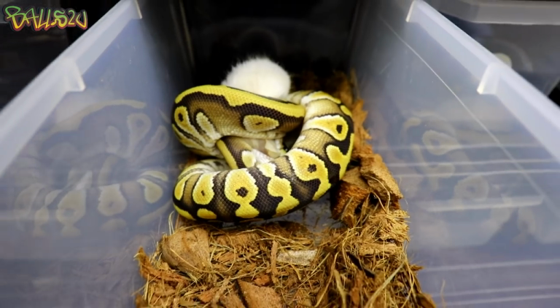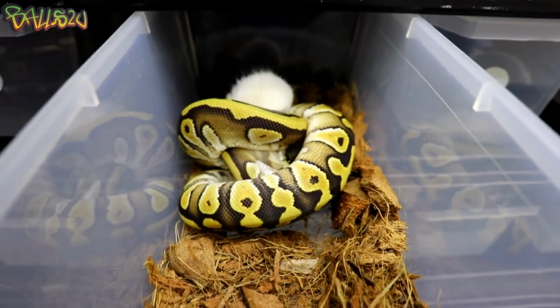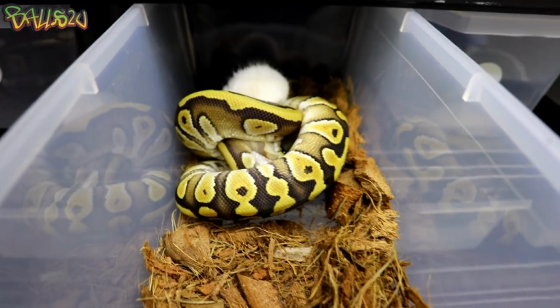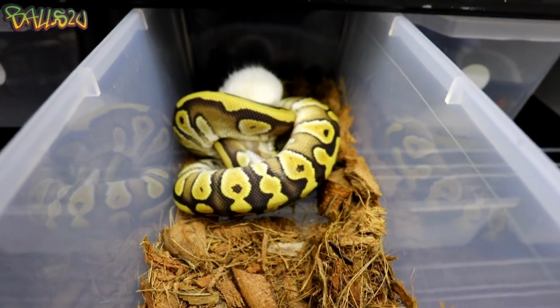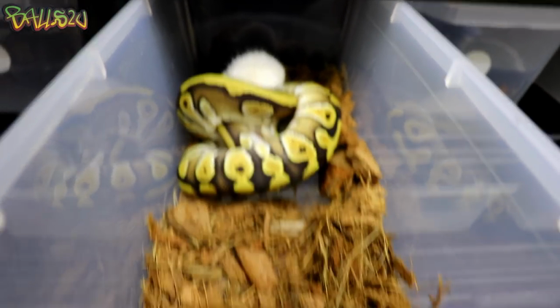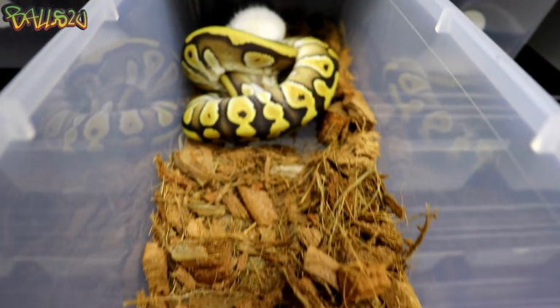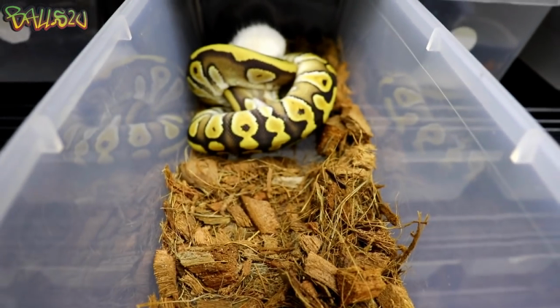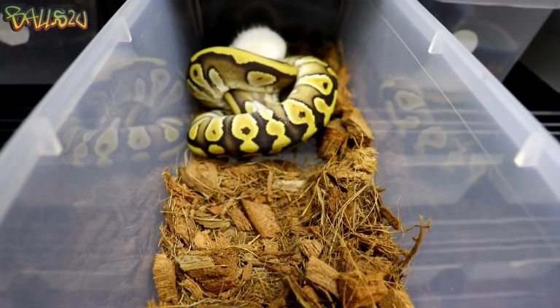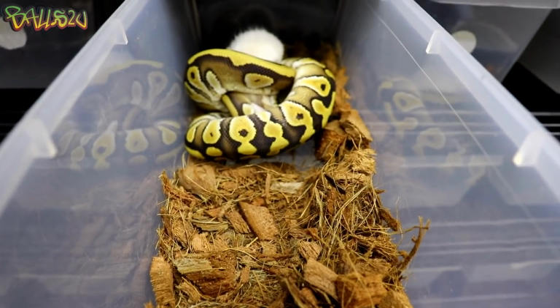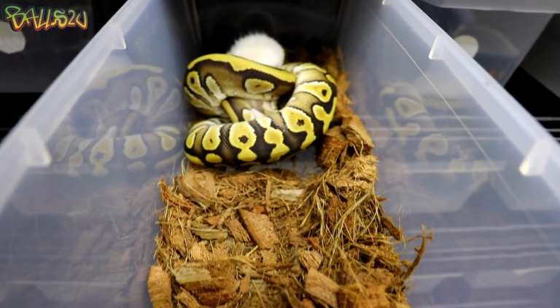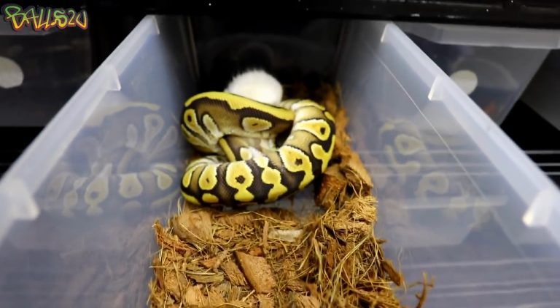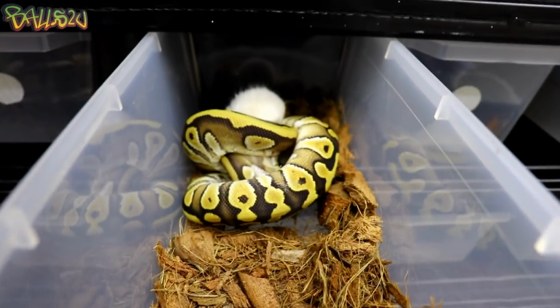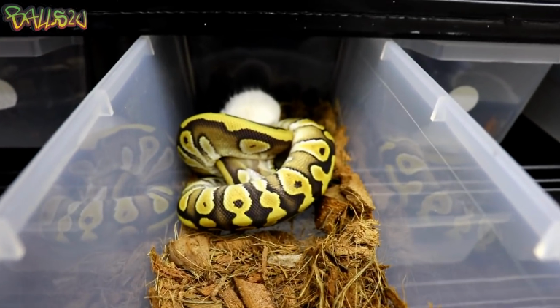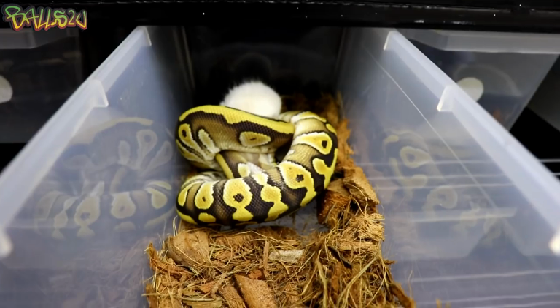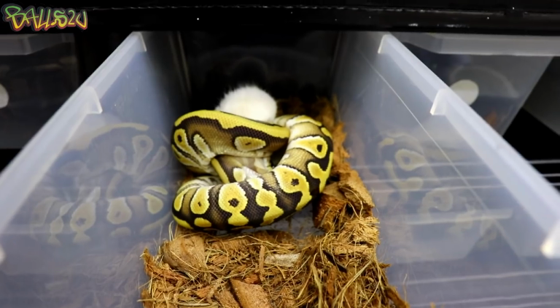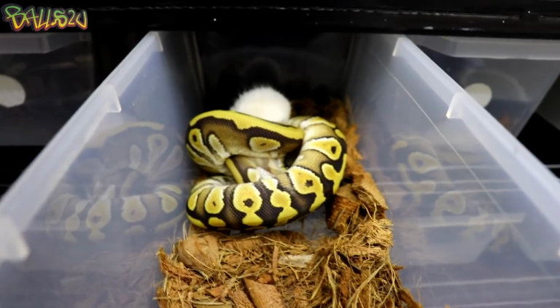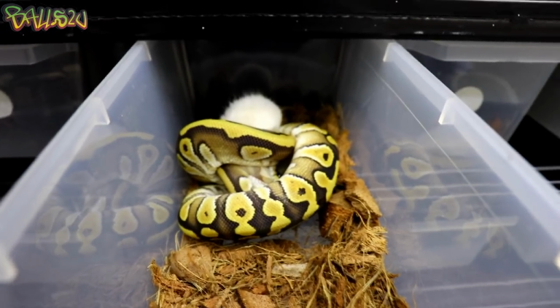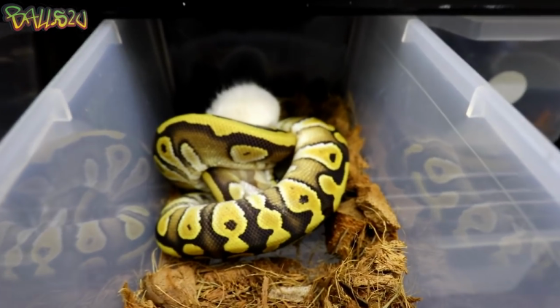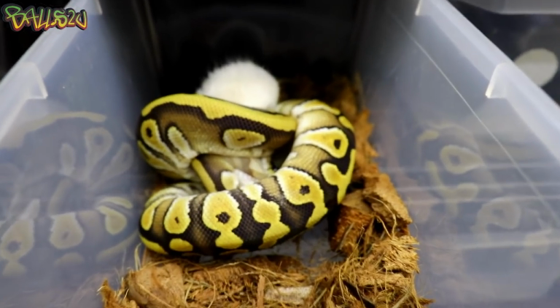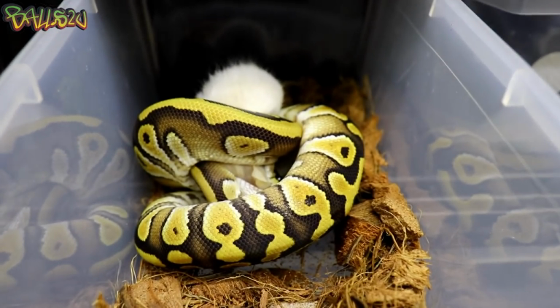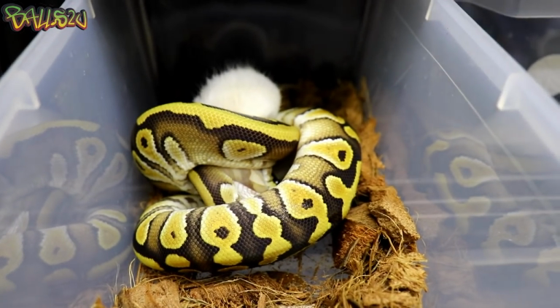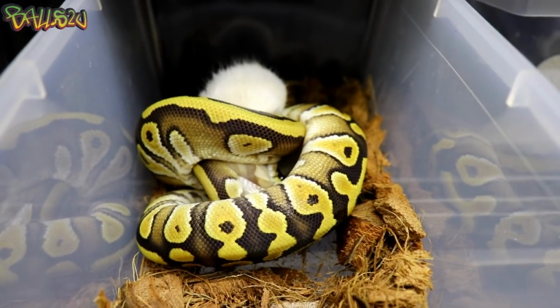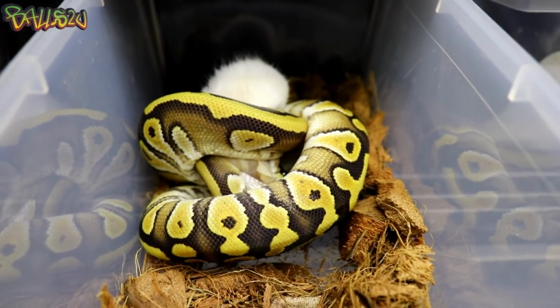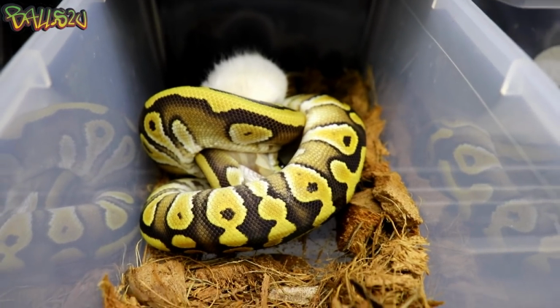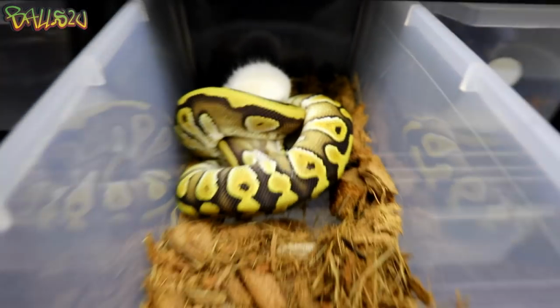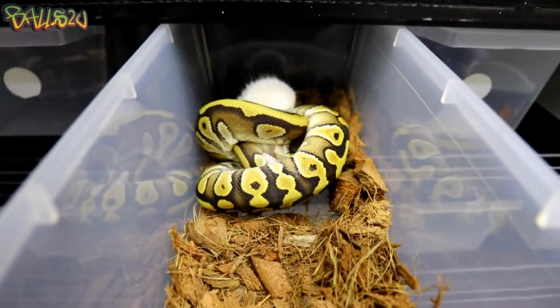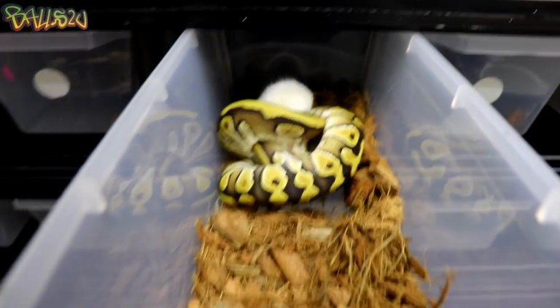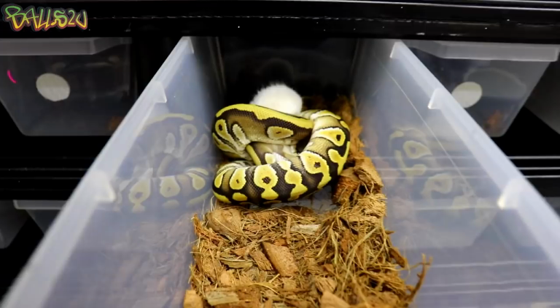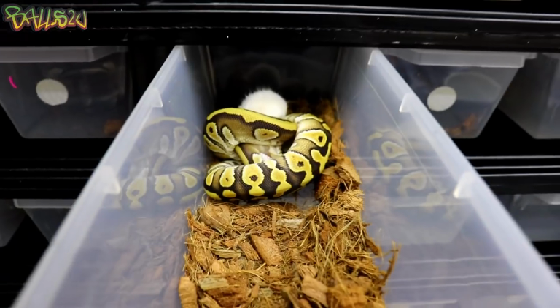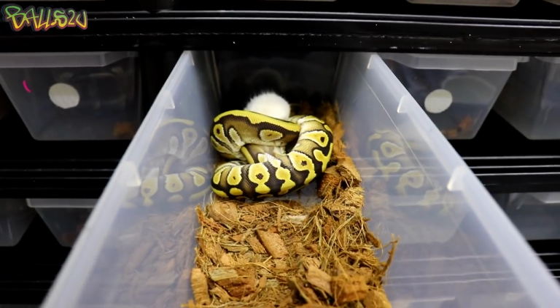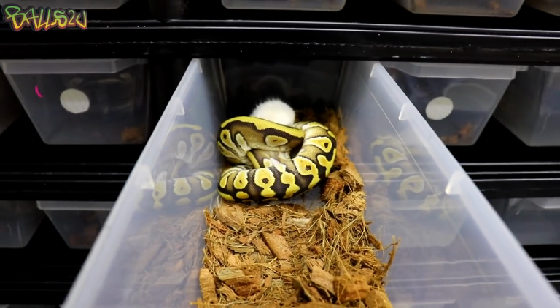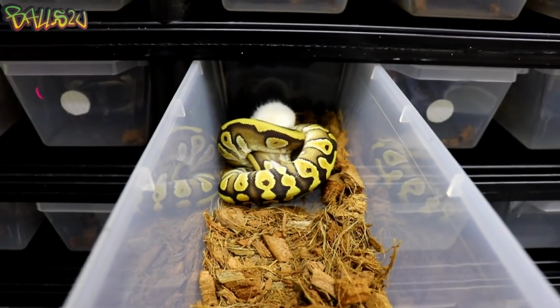For those who have noticed, I'm using a different type of substrate — I will be doing a review on that as well, so stay tuned. But it's all looking good for this frozen product from David at Blood Bull.